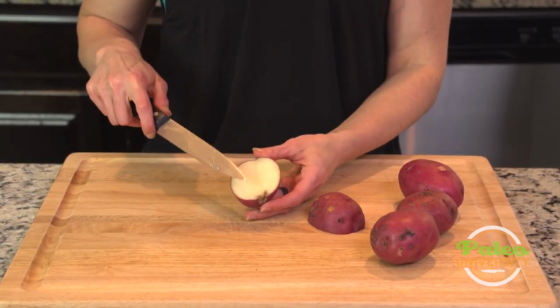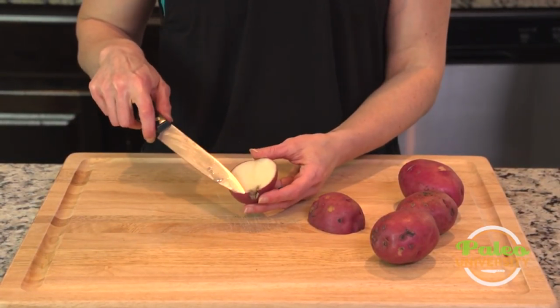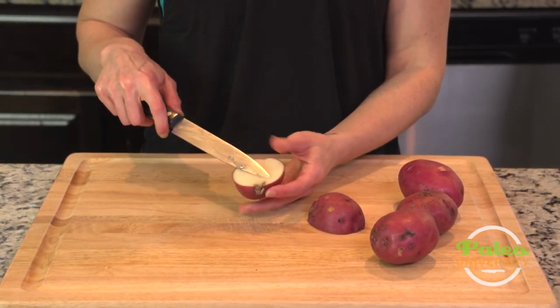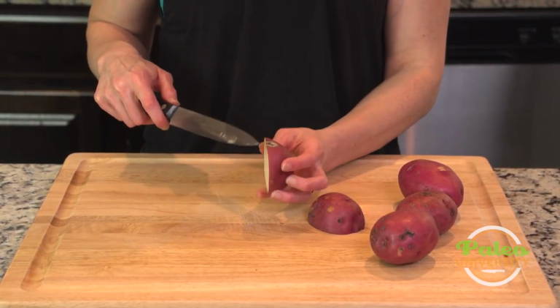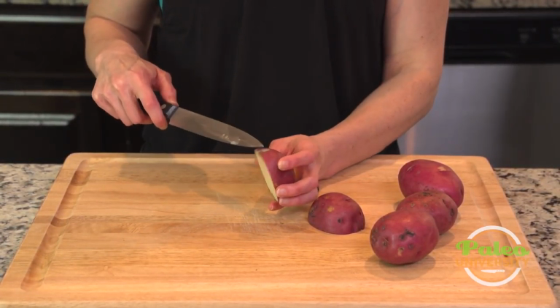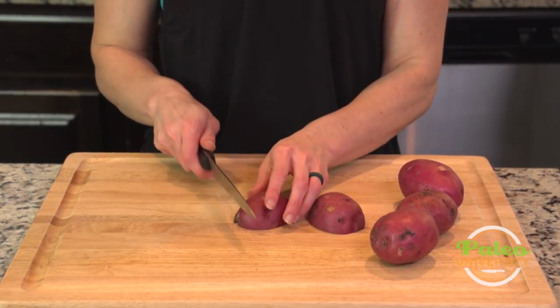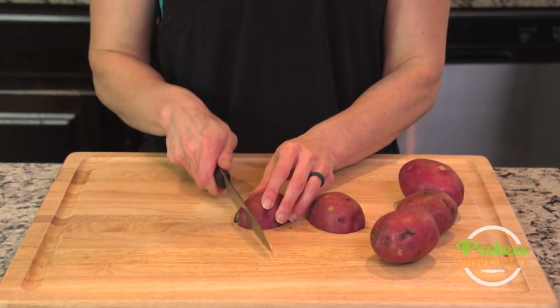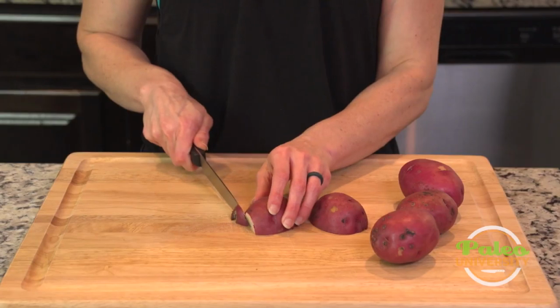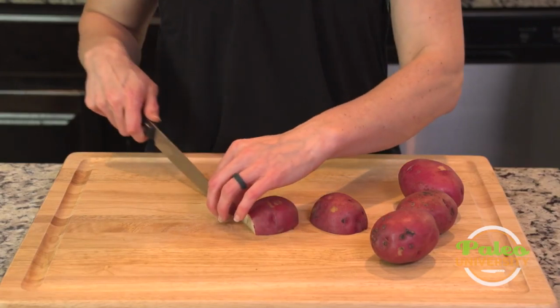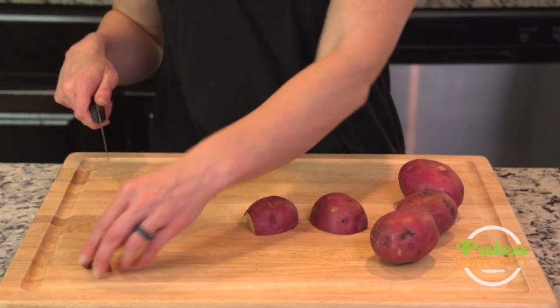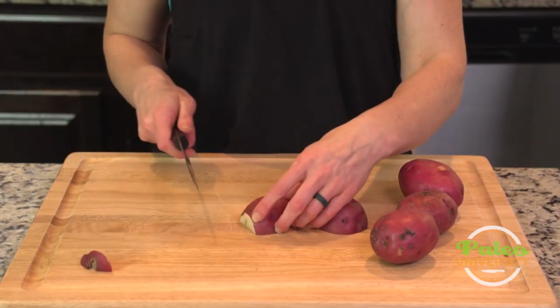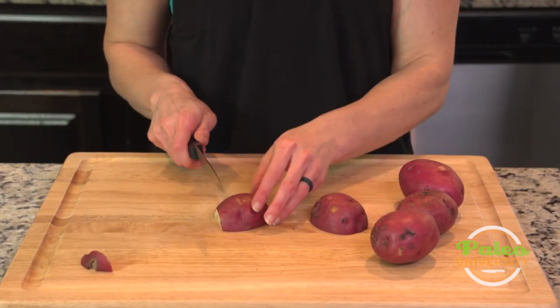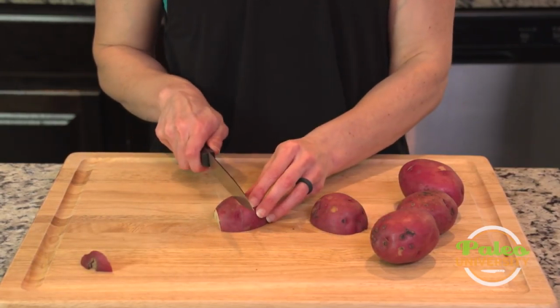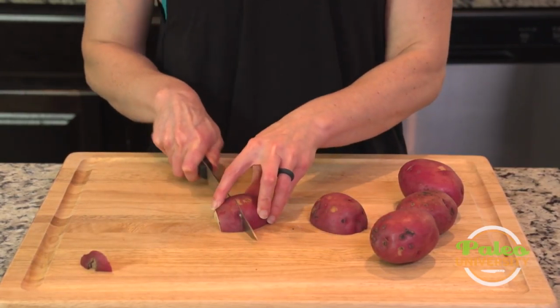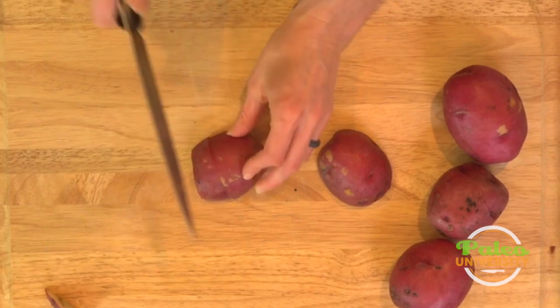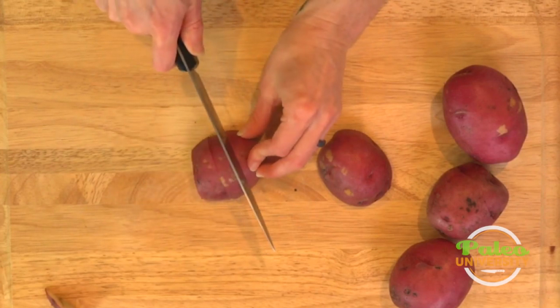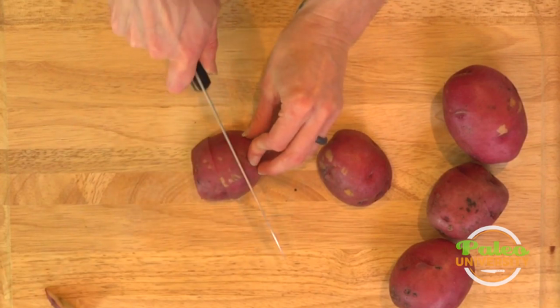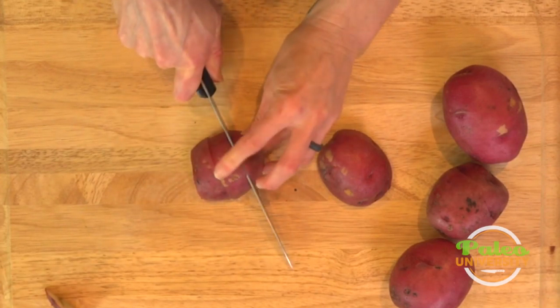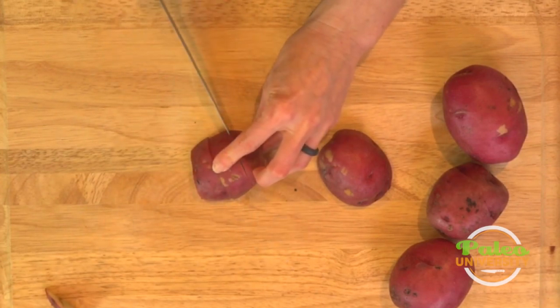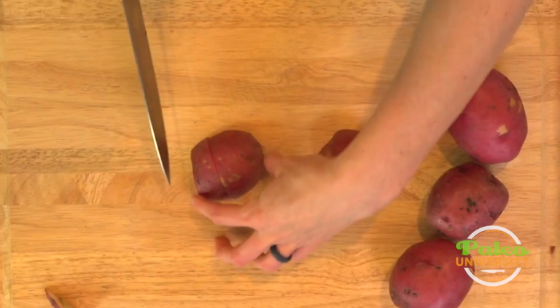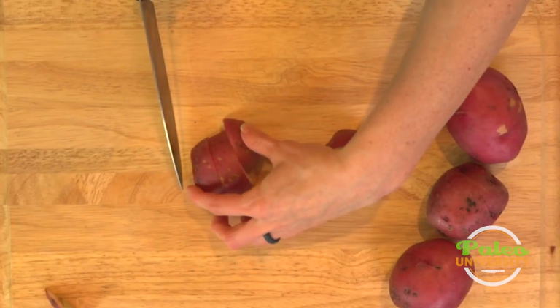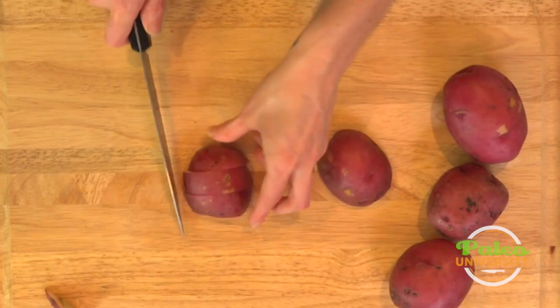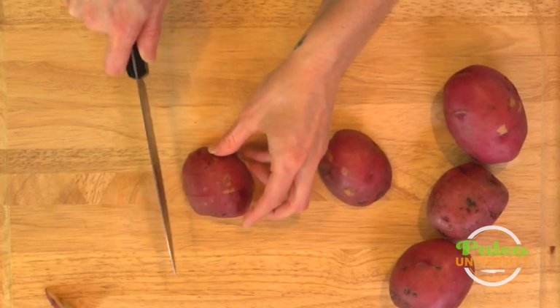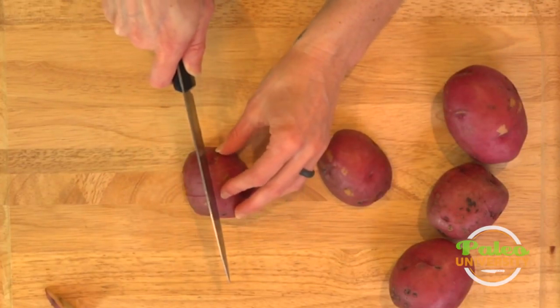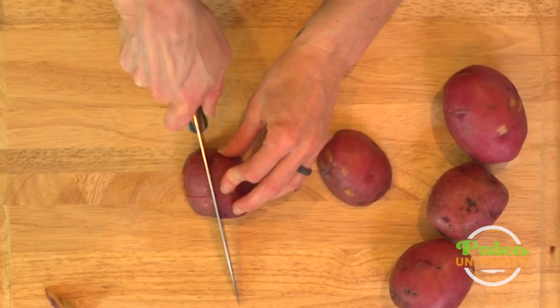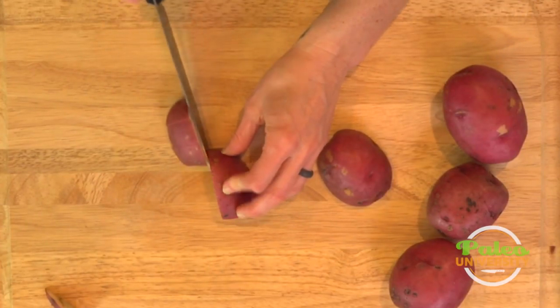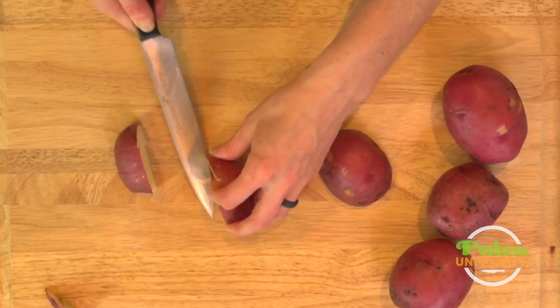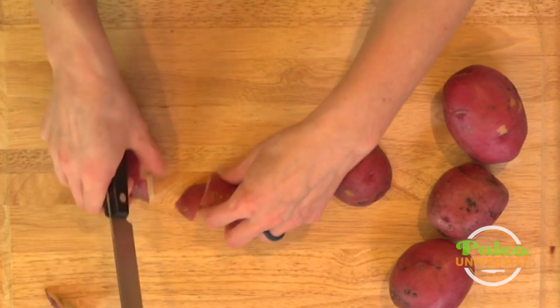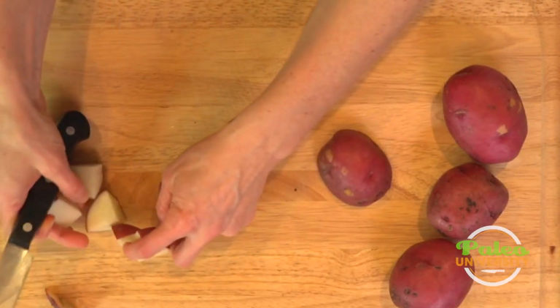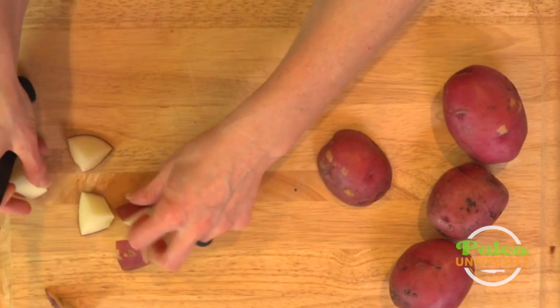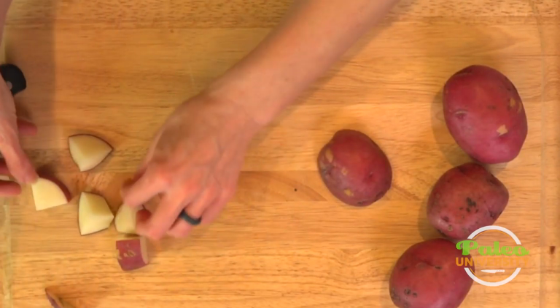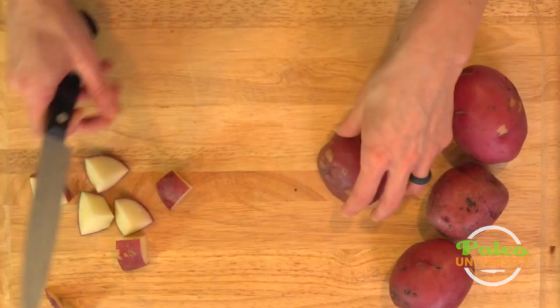It's got a little bit of a spot, it's not as pretty. Just cut that off, no big deal. Cut down one direction and then cut across the other and then they're in uniform pieces.